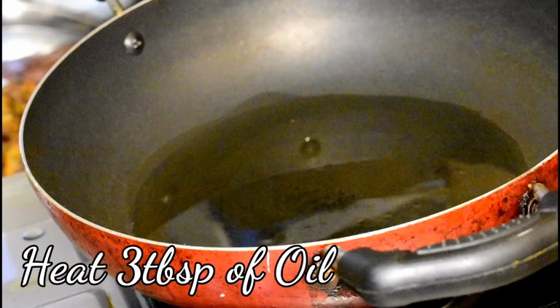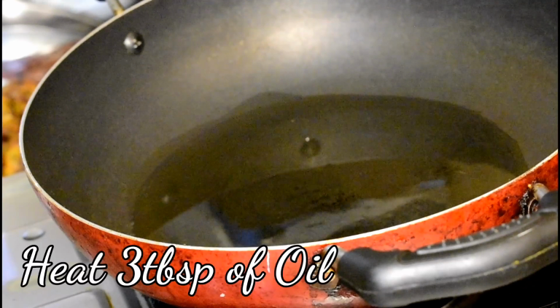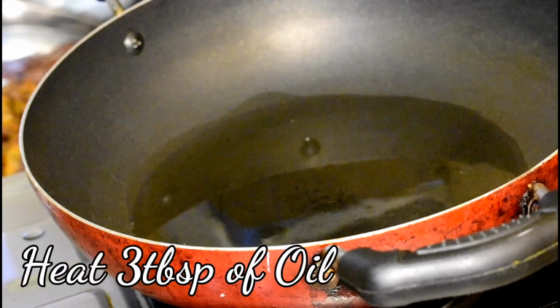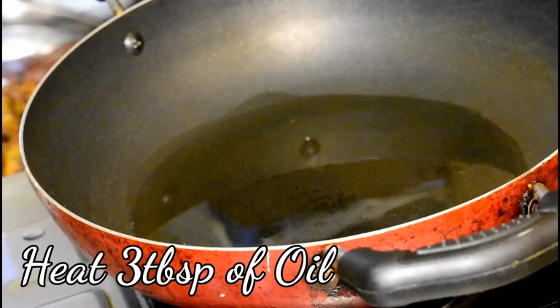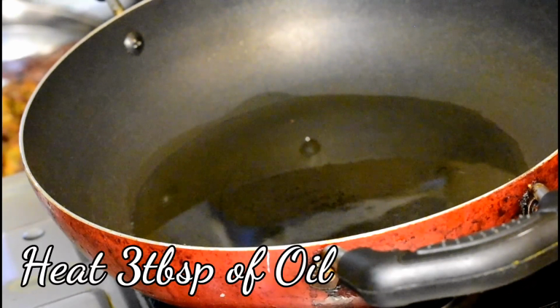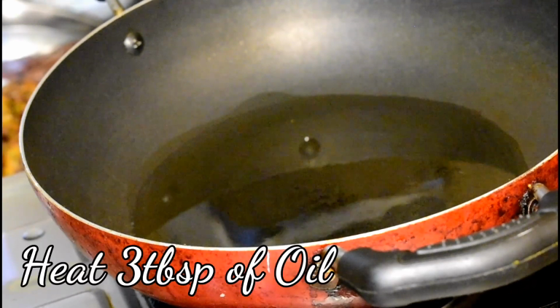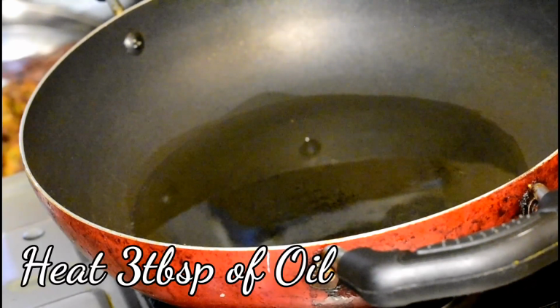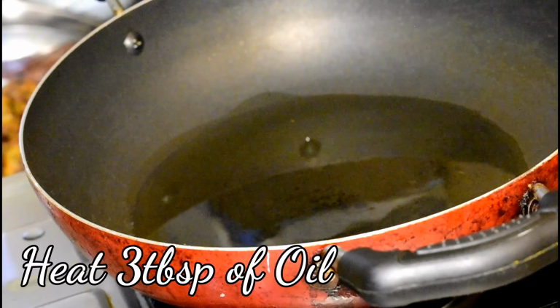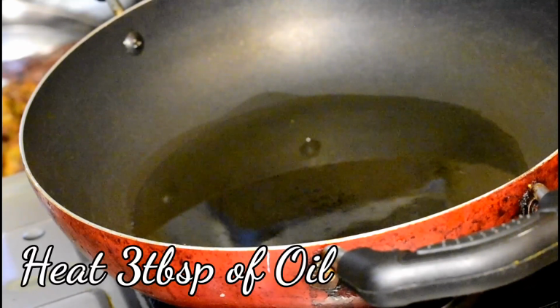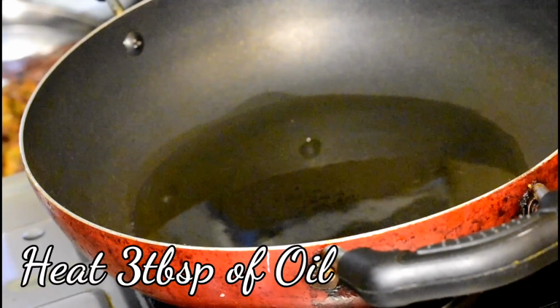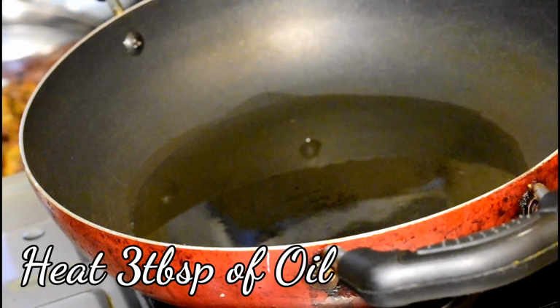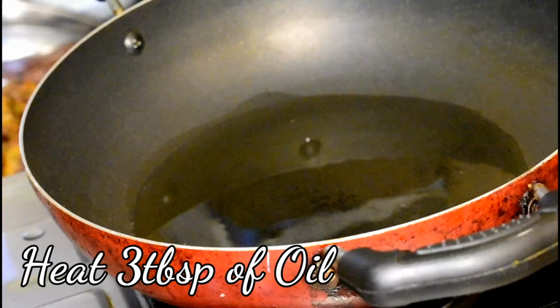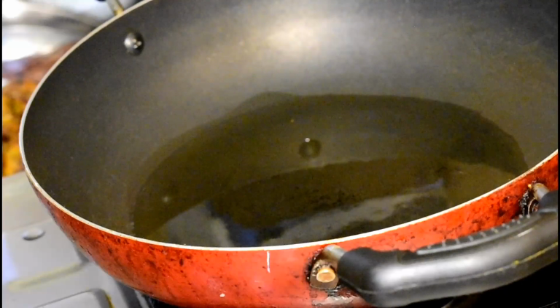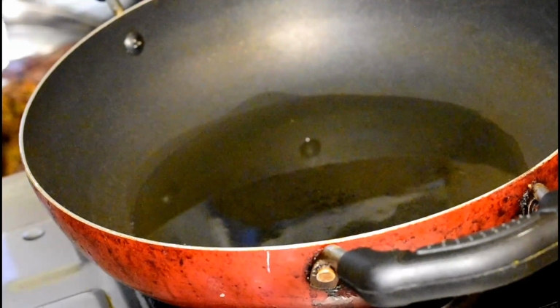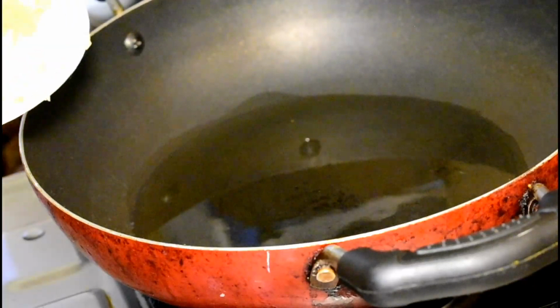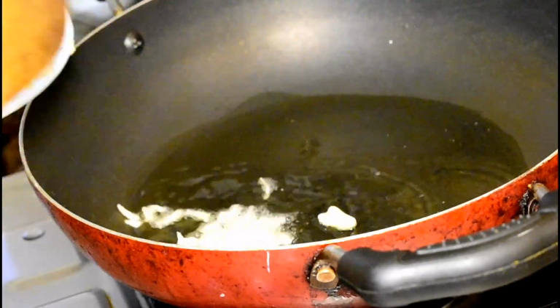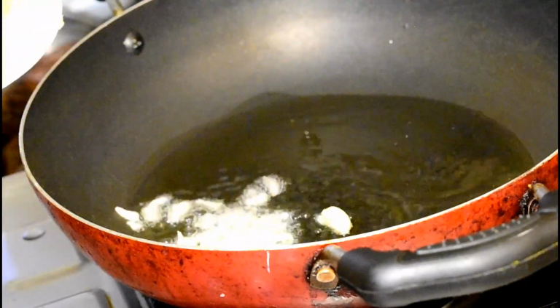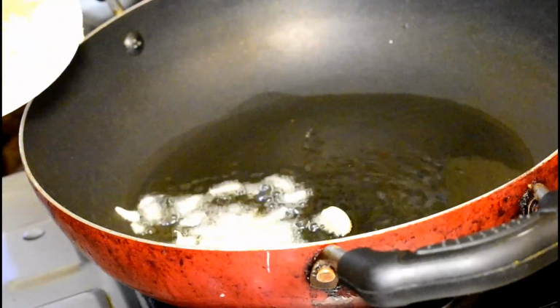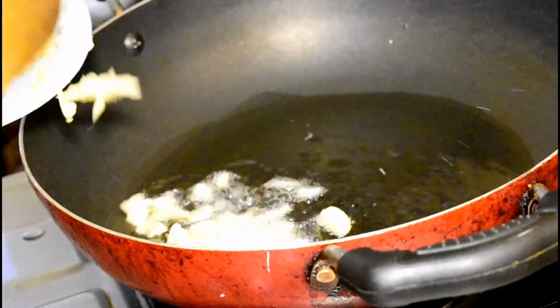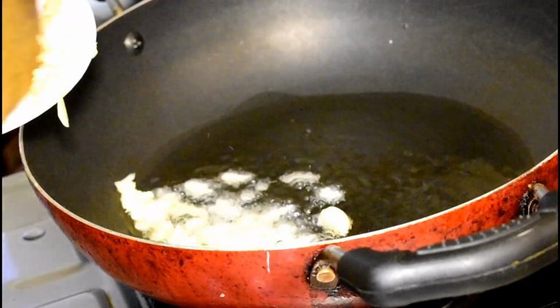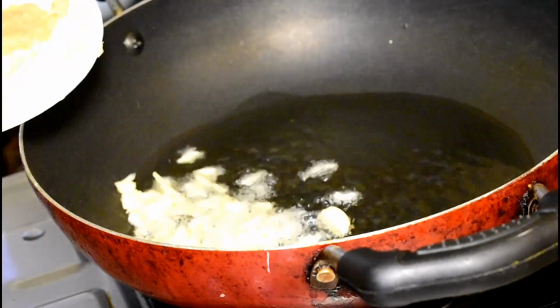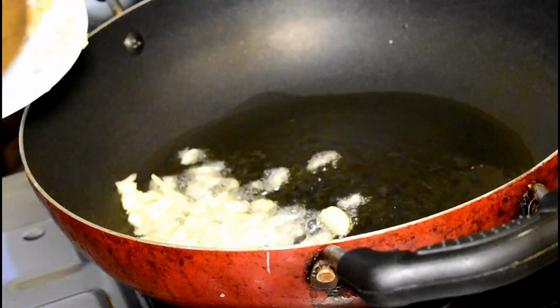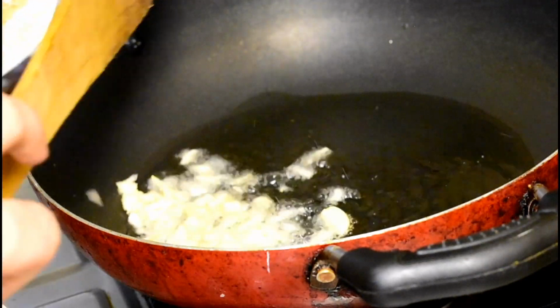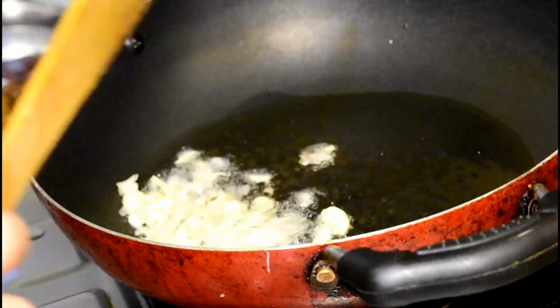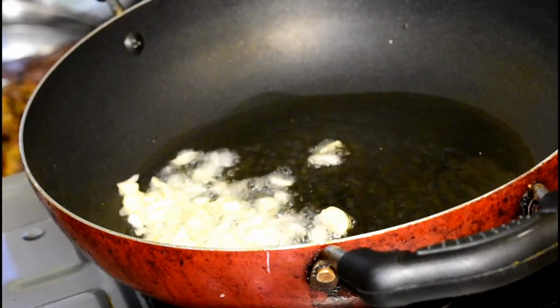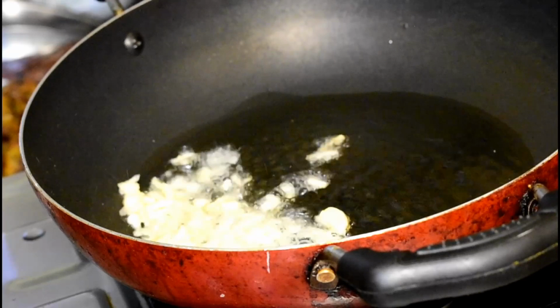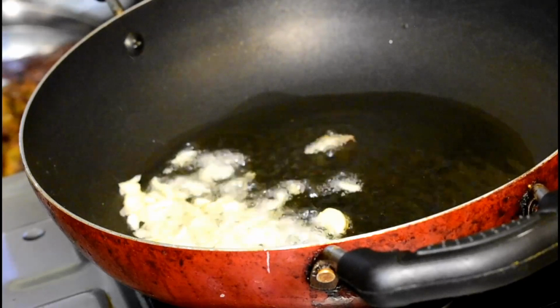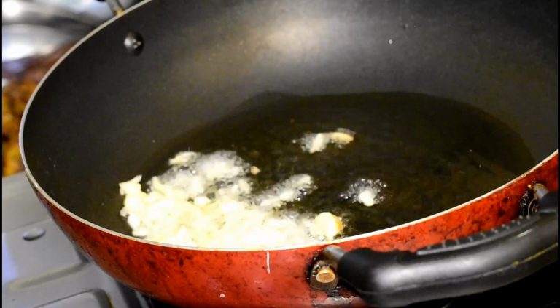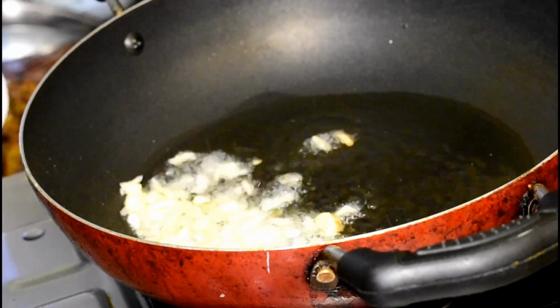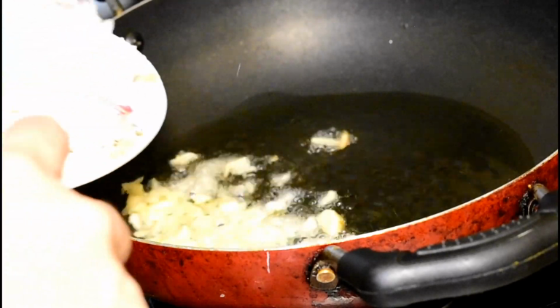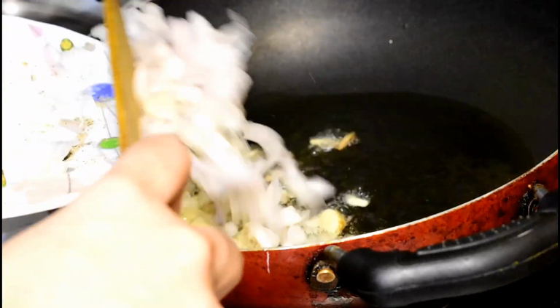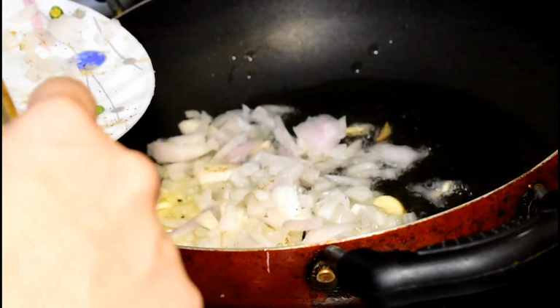So friends, to make the gravy, first I have to heat 3 tablespoons of refined oil. Now one by one I will add chopped garlic, chopped onions, chopped green chilli and ginger paste.